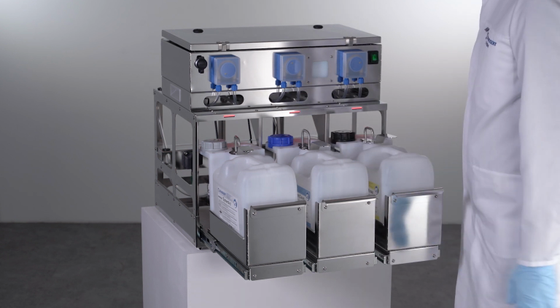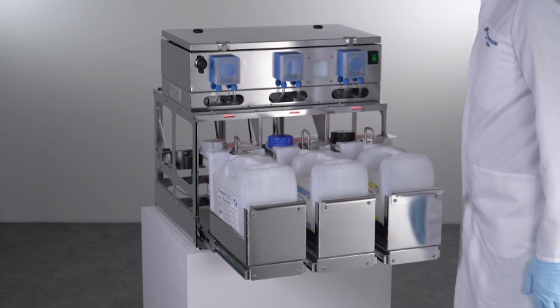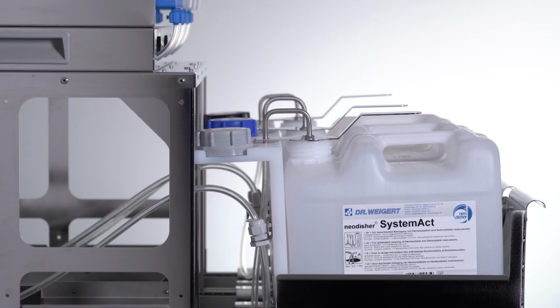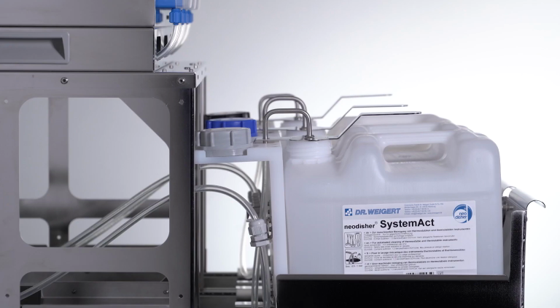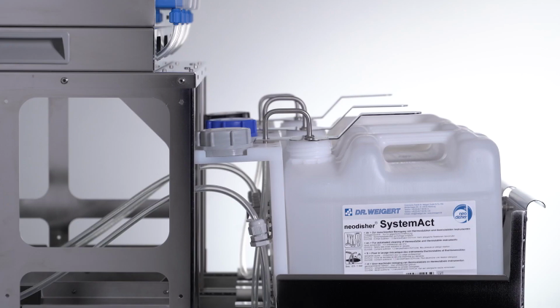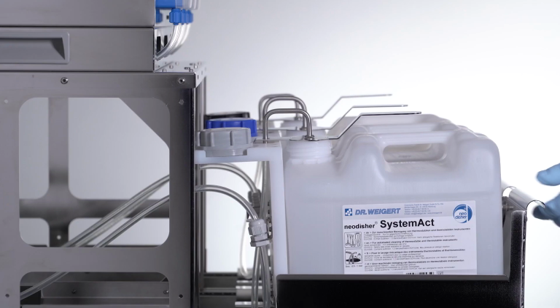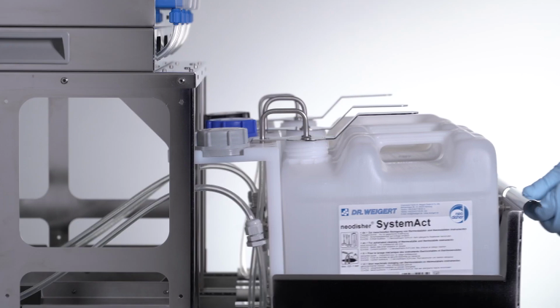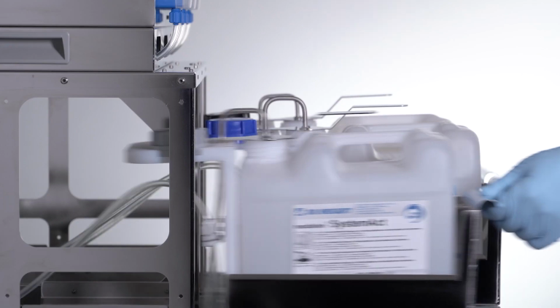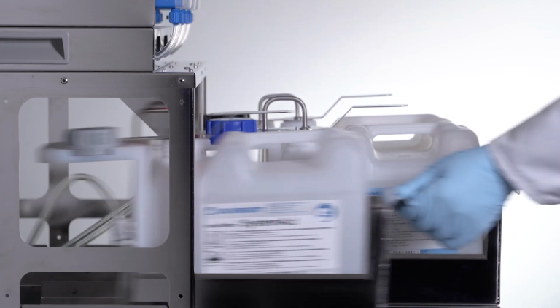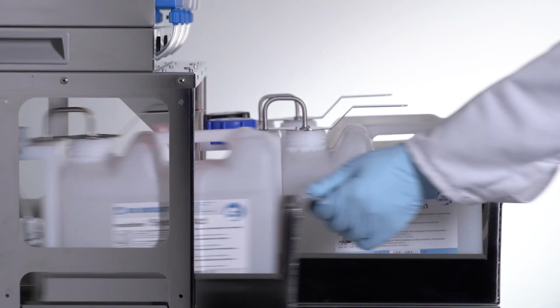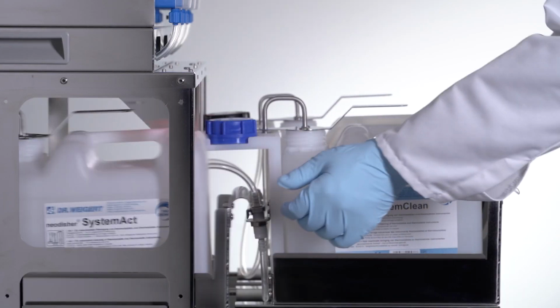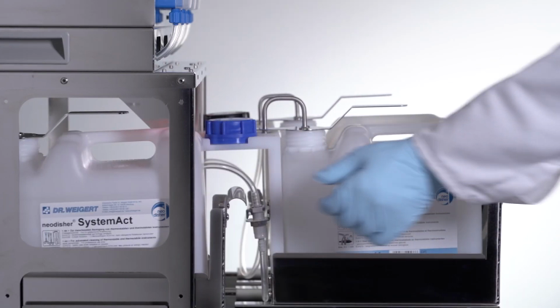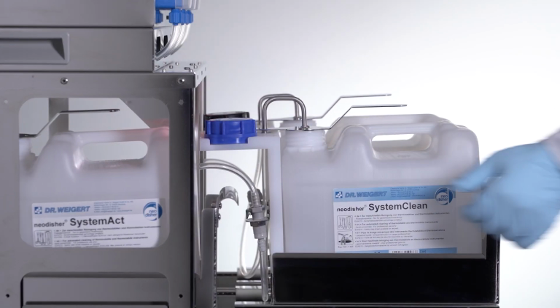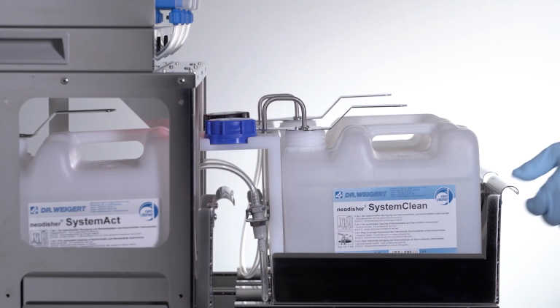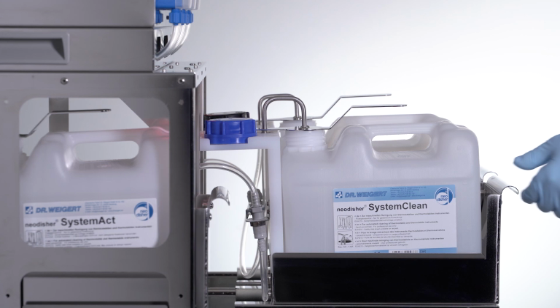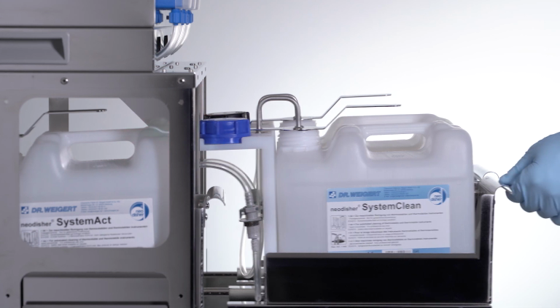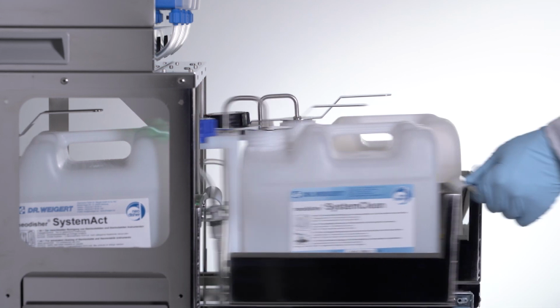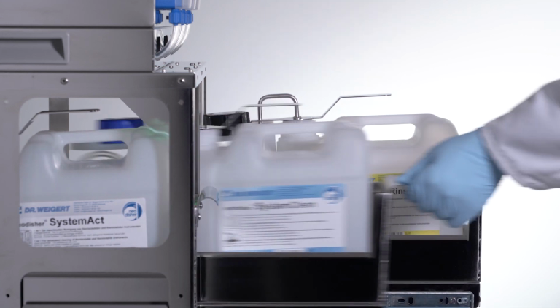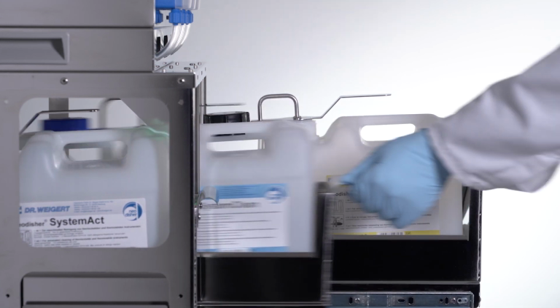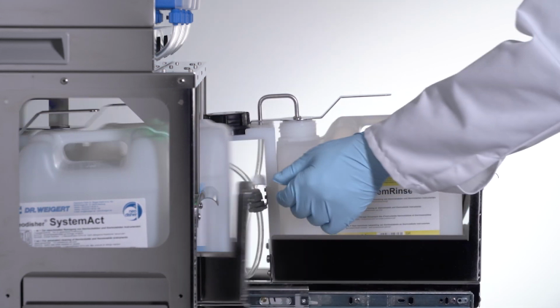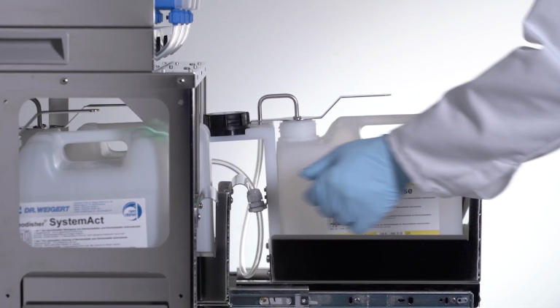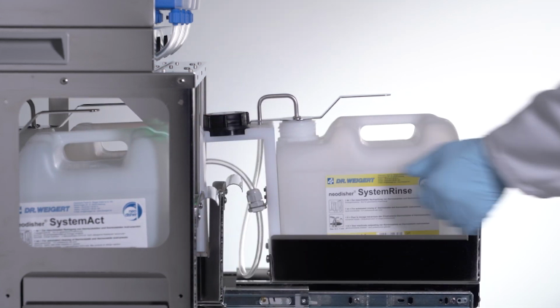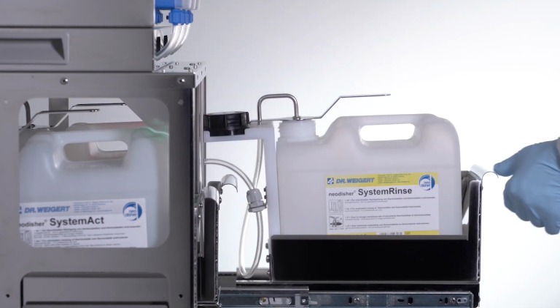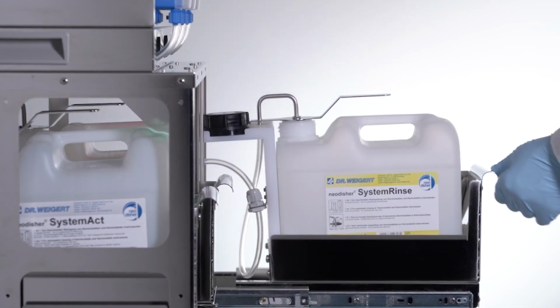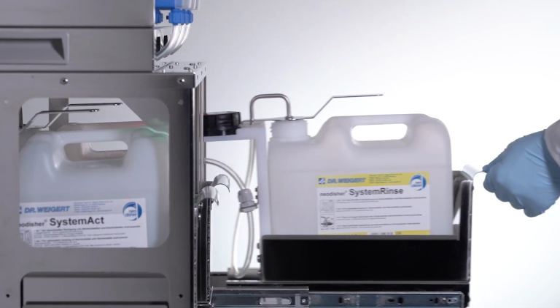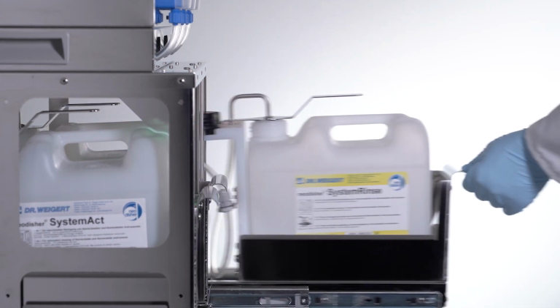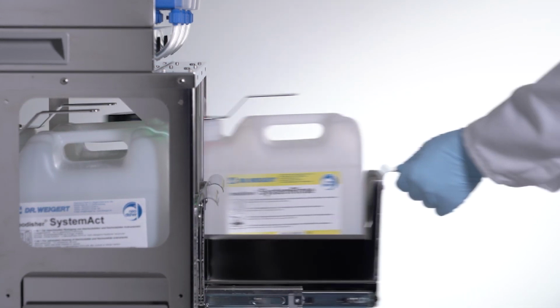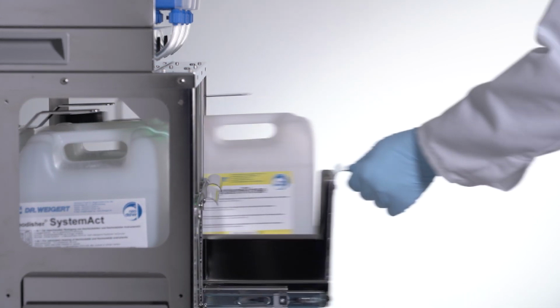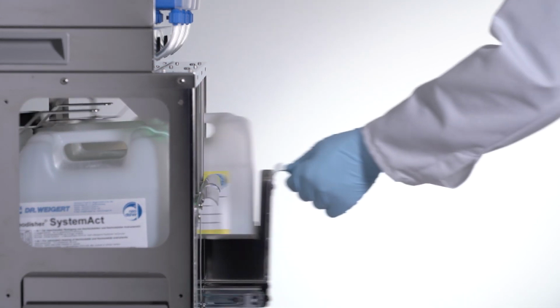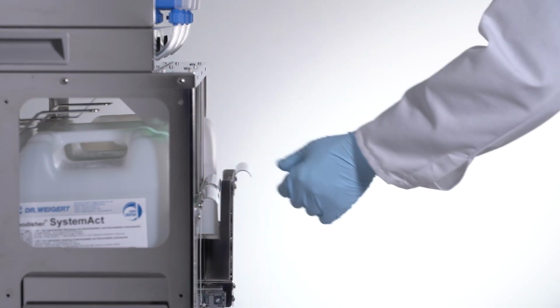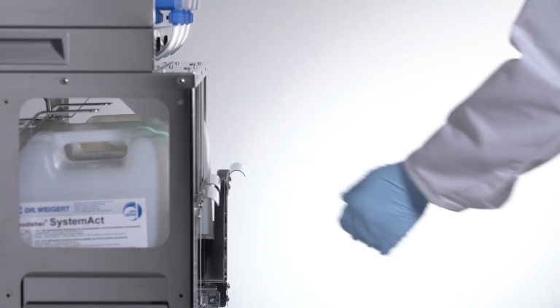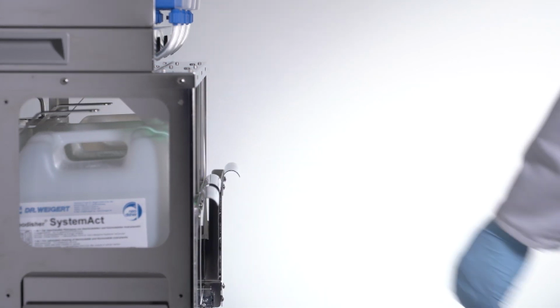For optimum safety and staff protection, the drawers with a soft close function prevent unwanted leakage of product from the container.